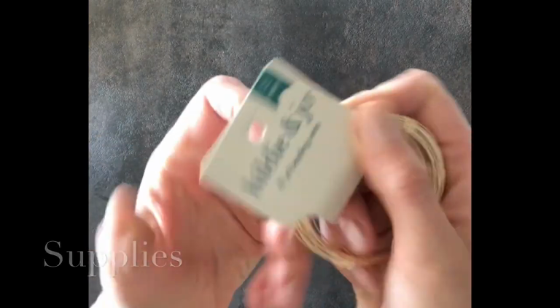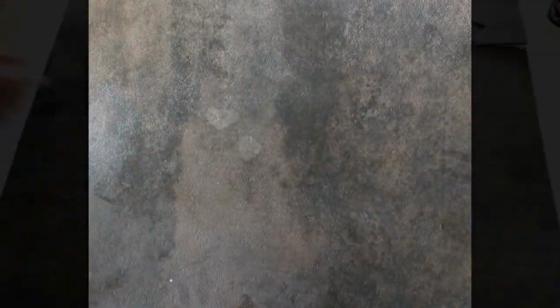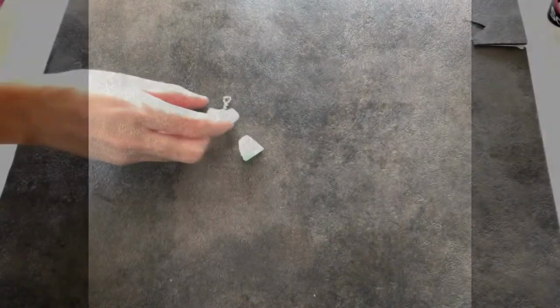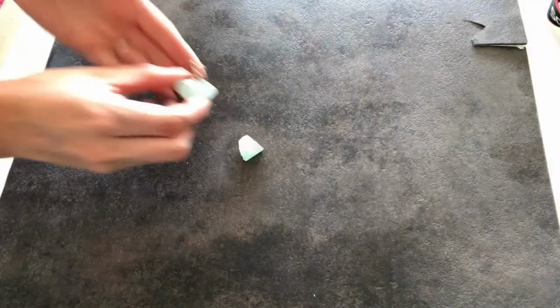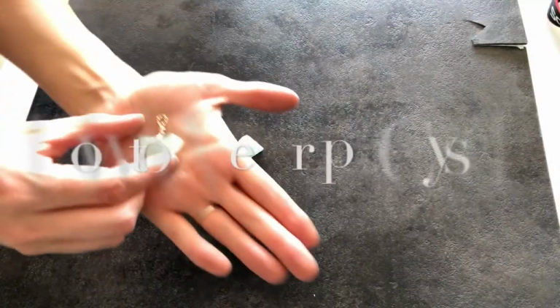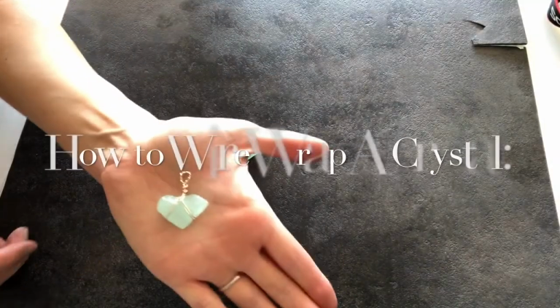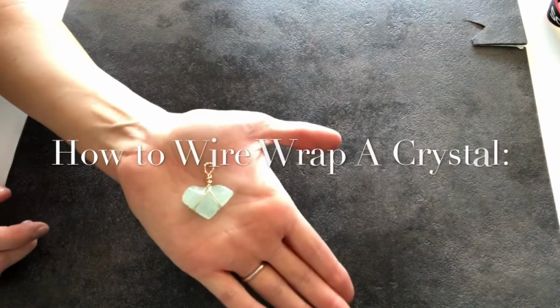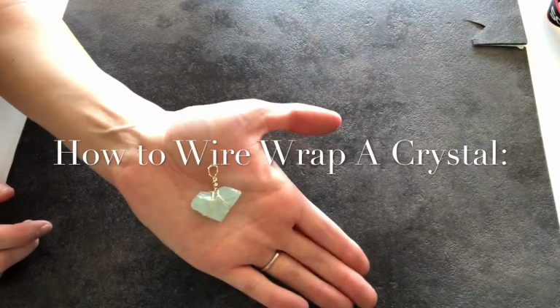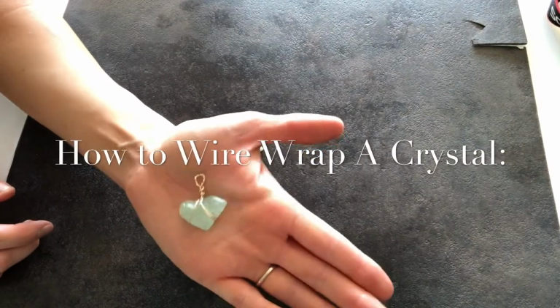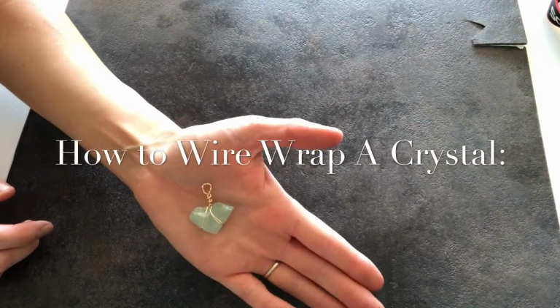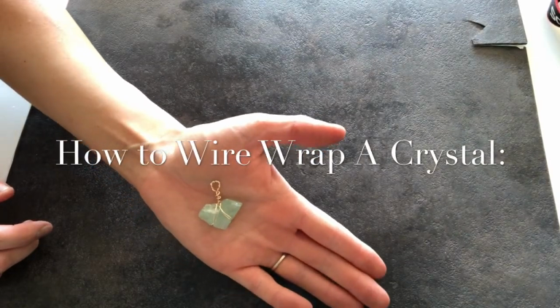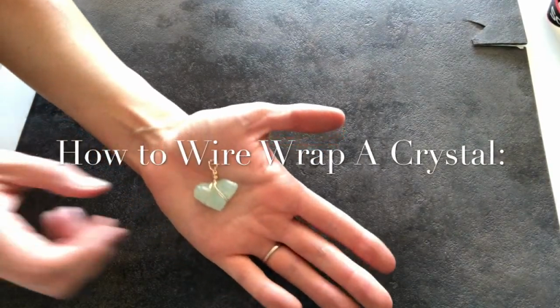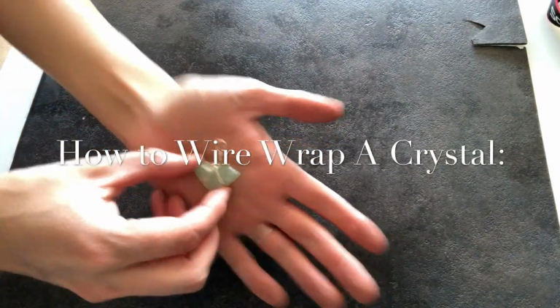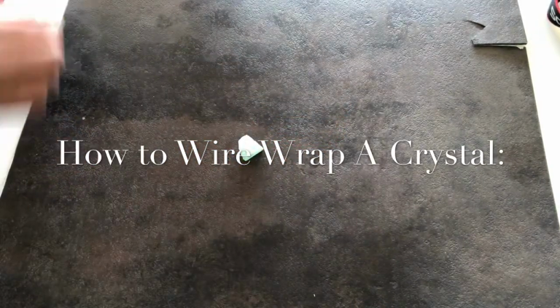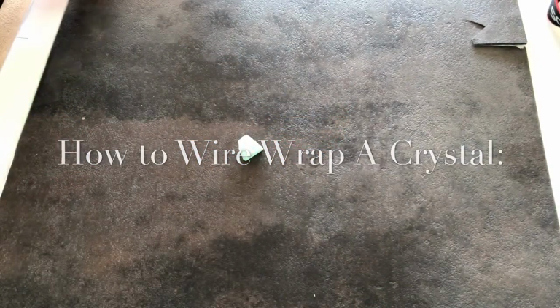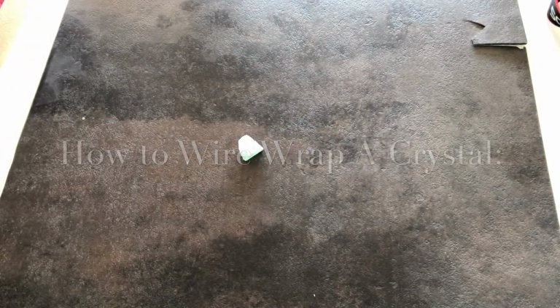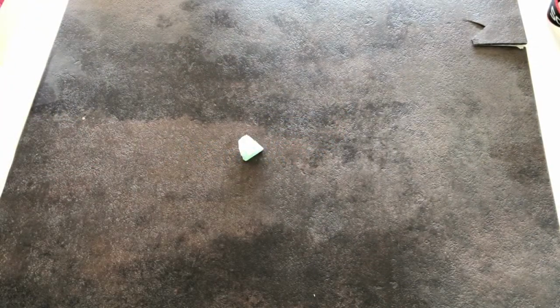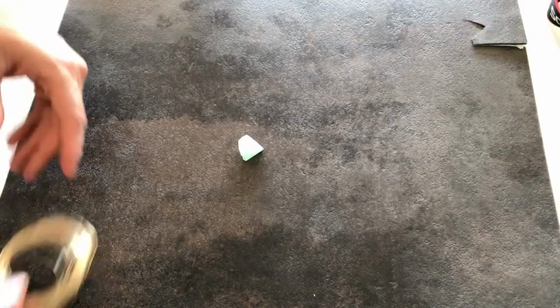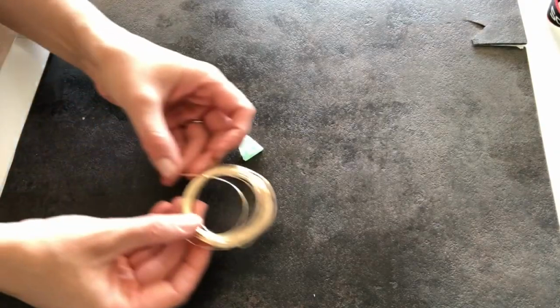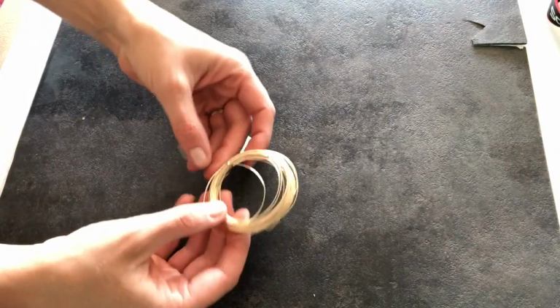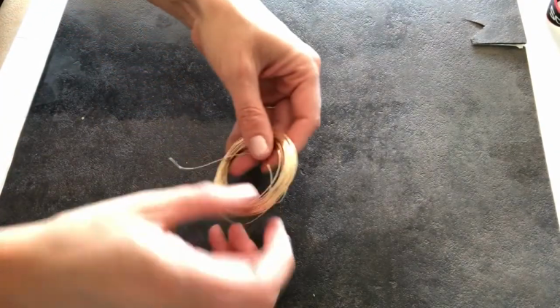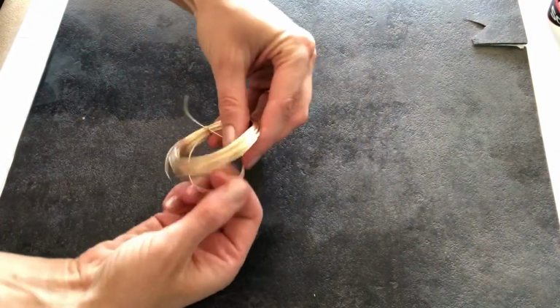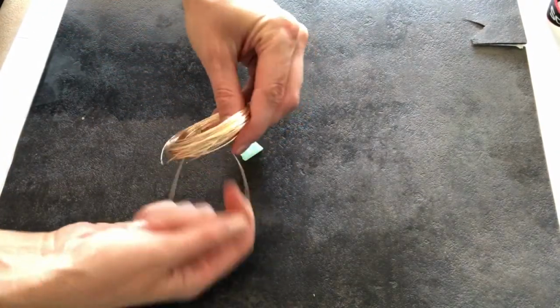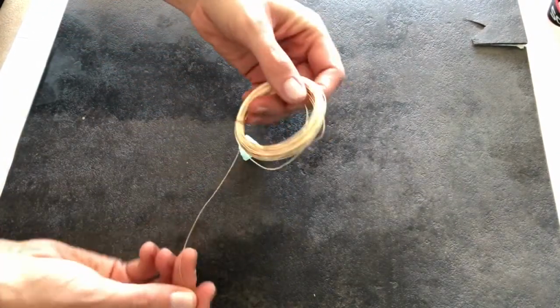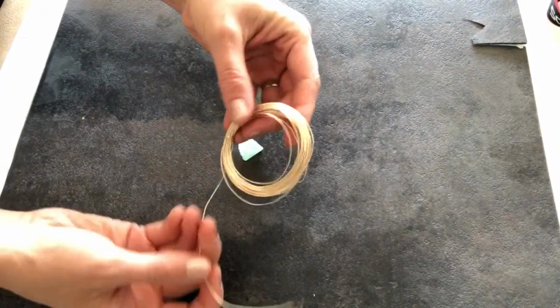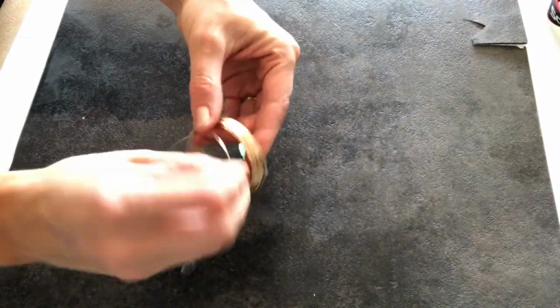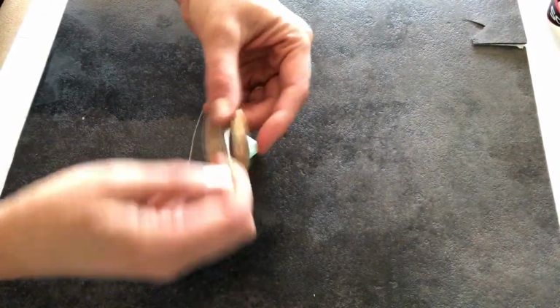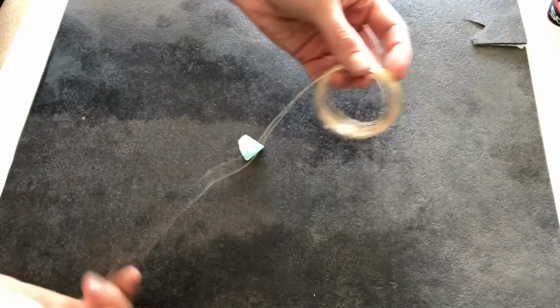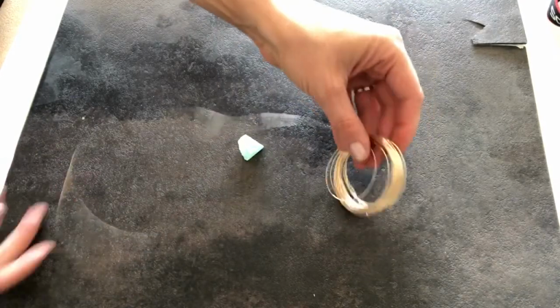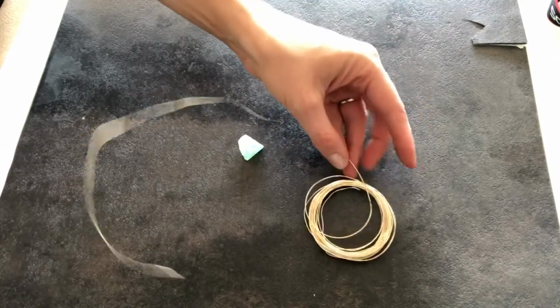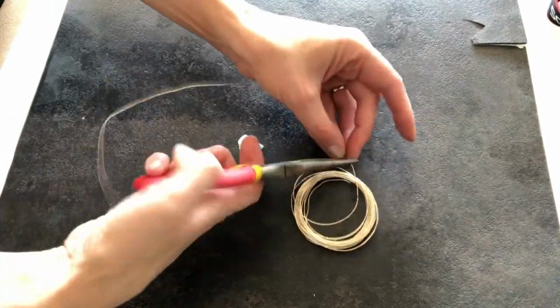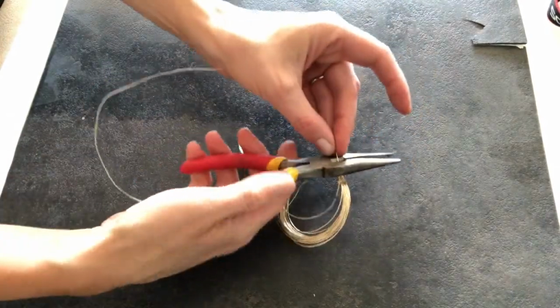Before we get started making your lariat, we've got to wire wrap your crystals so that they can be beads. To do this, all you're going to do is take about an 8 inch section of your 22 gauge wire and trim that off with your jewelry pliers.